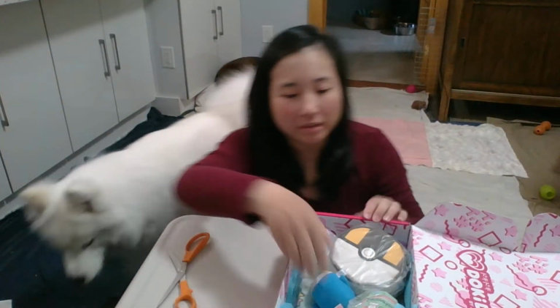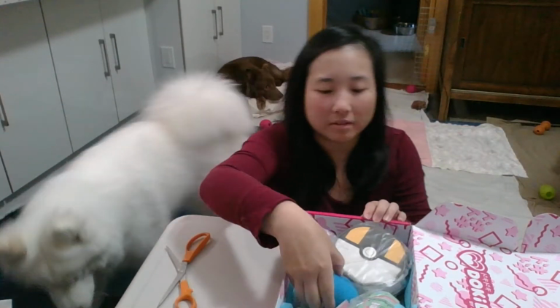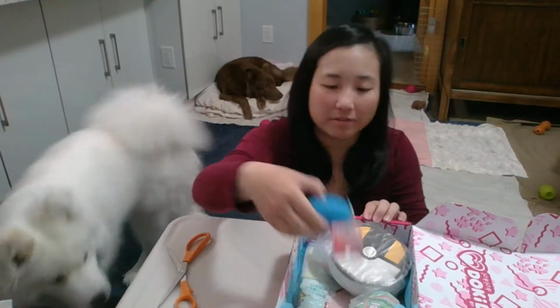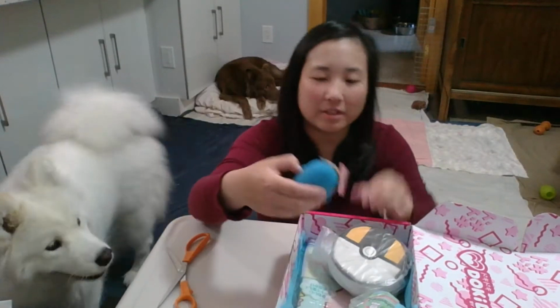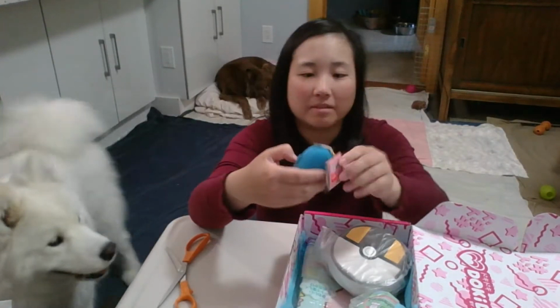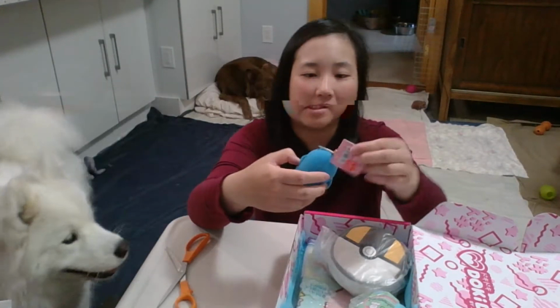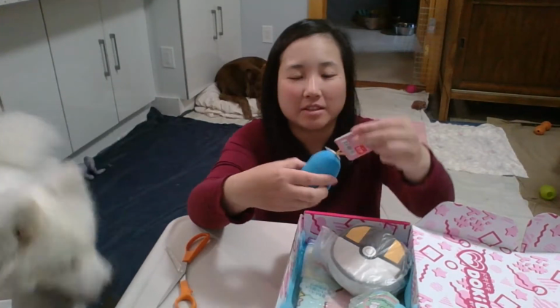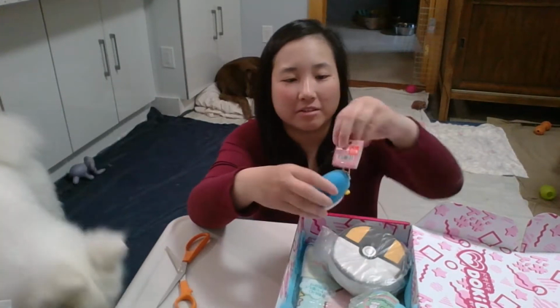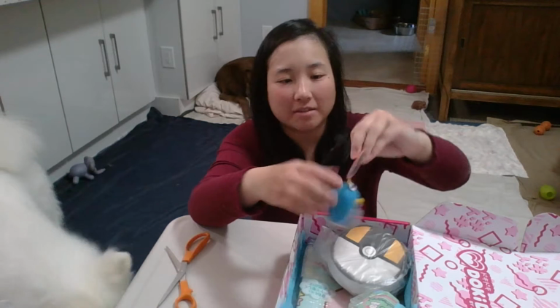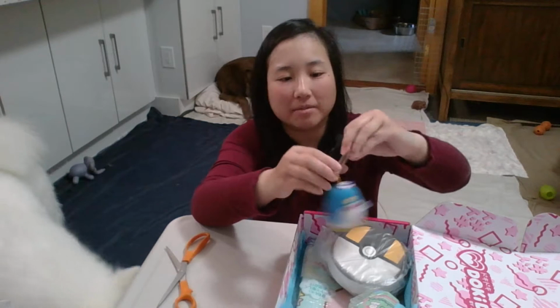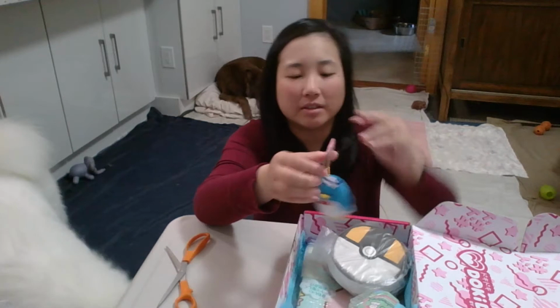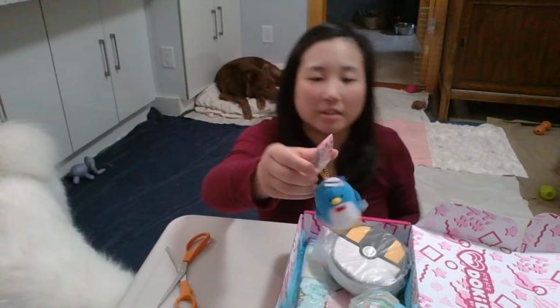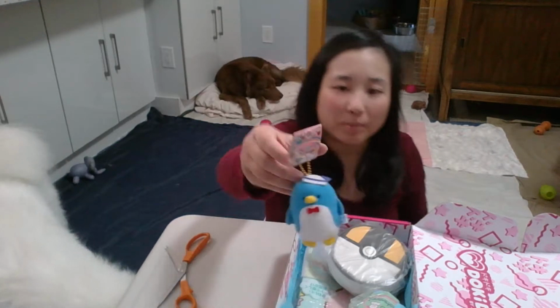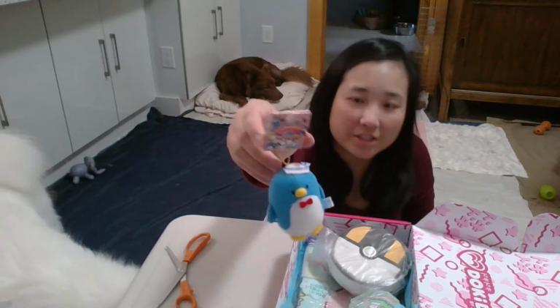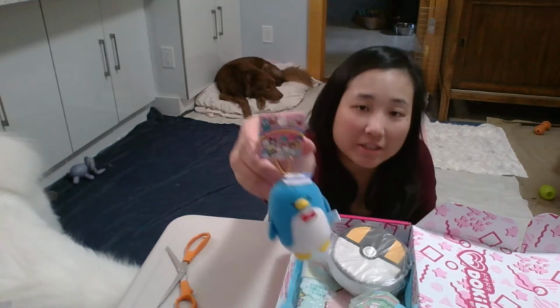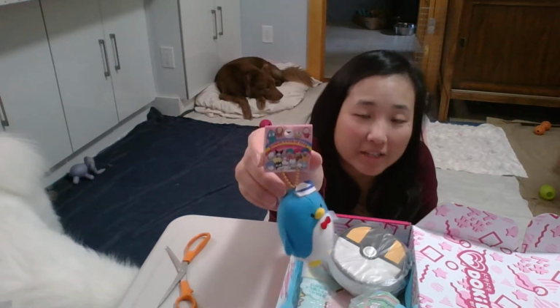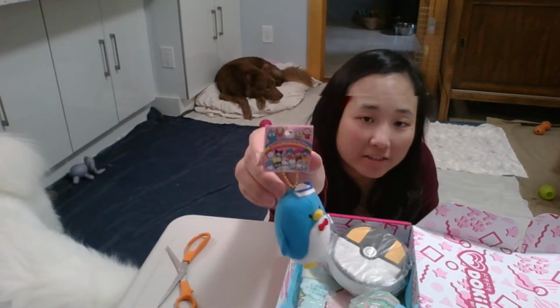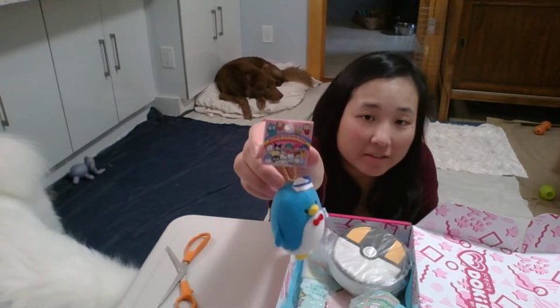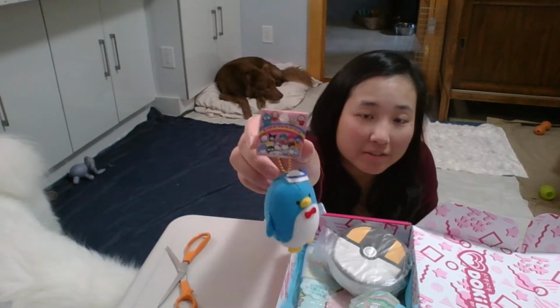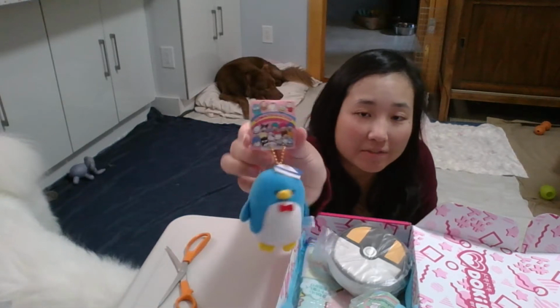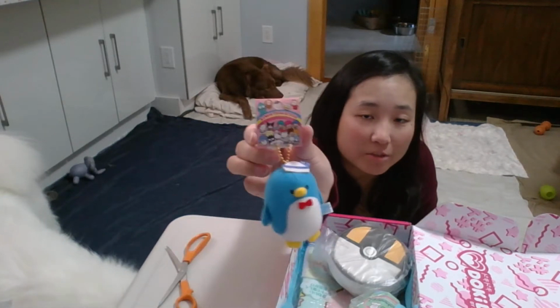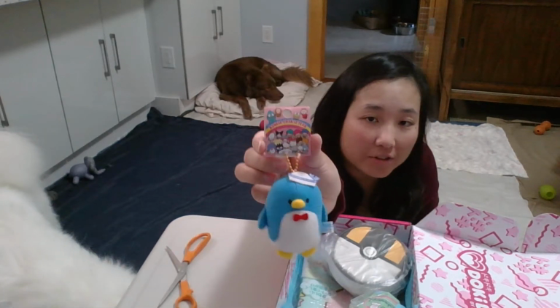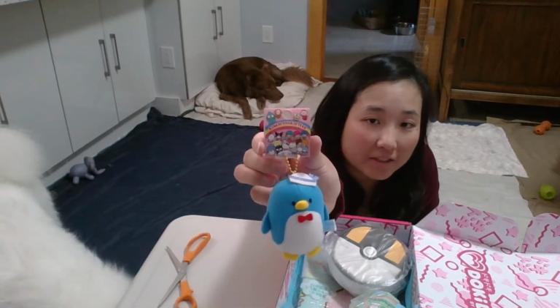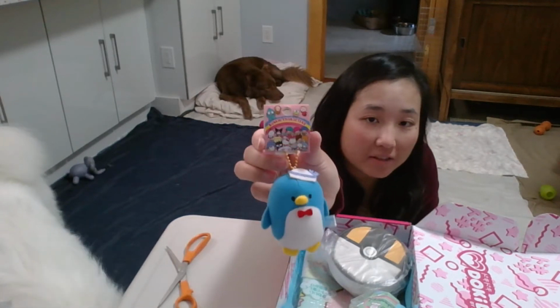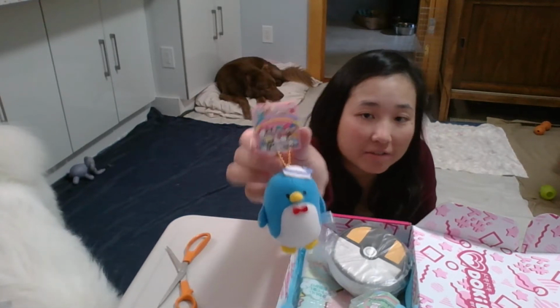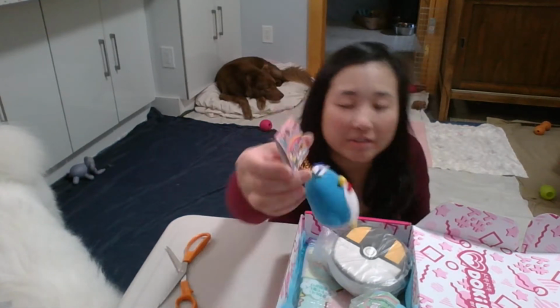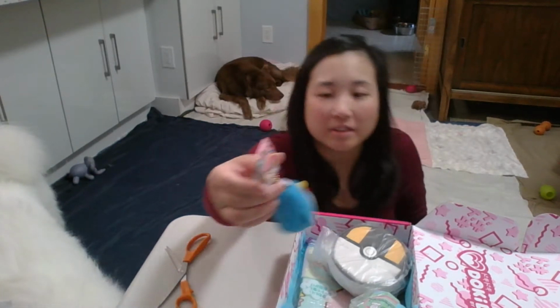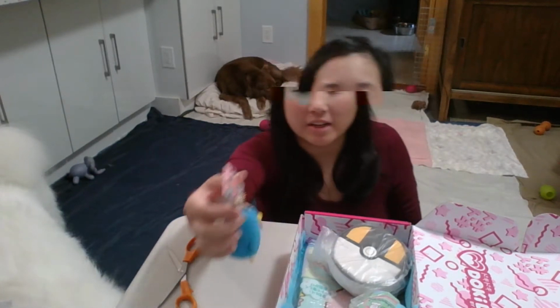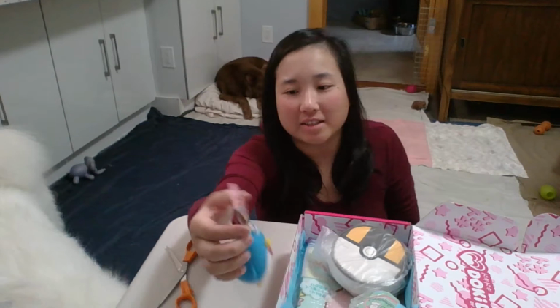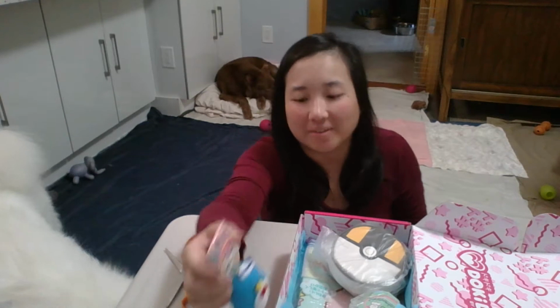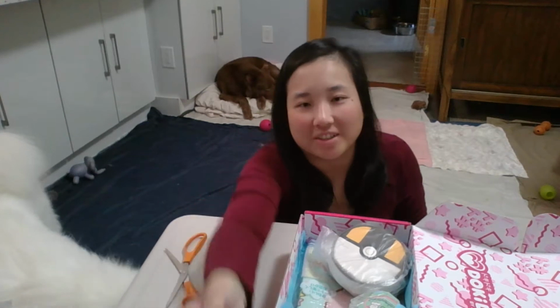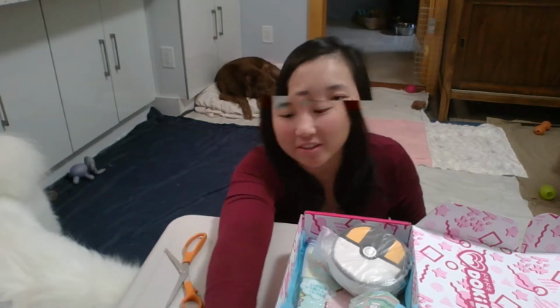So the first item is a Tuxedo Sam plush keychain. It was the first spoiler that they gave. I didn't sign up when I saw this.